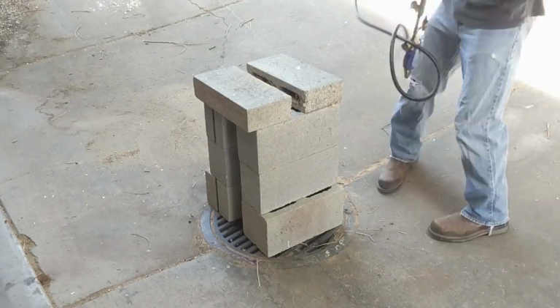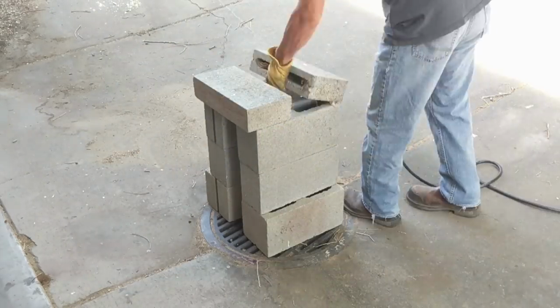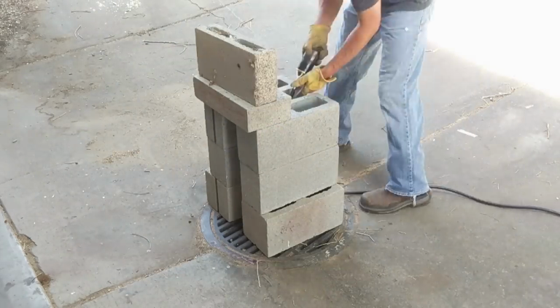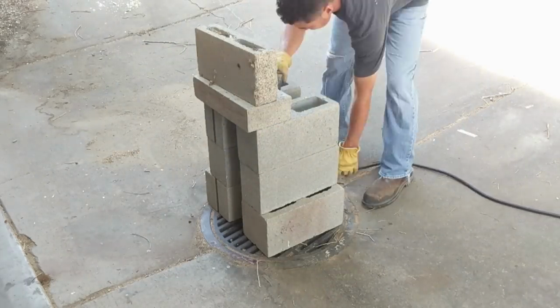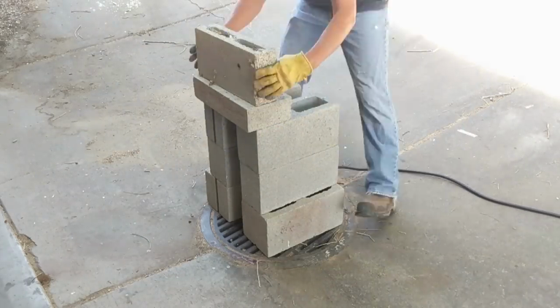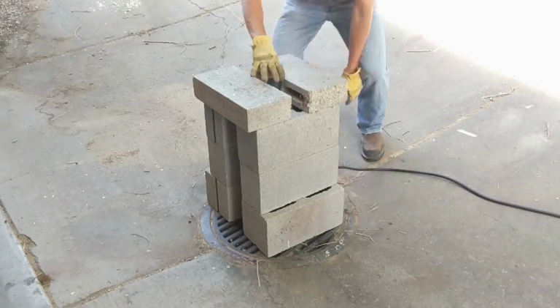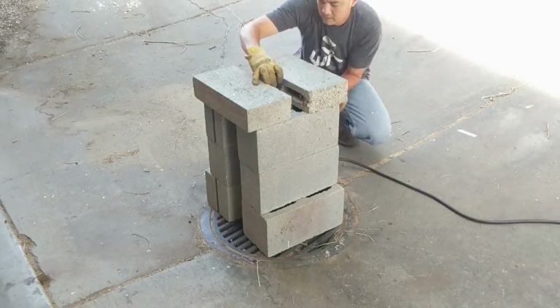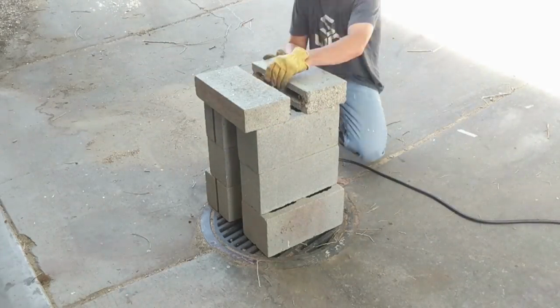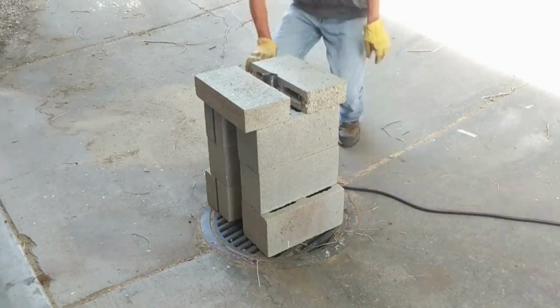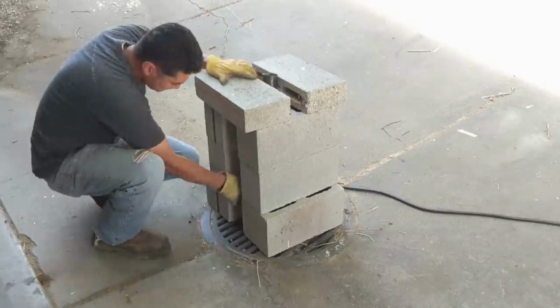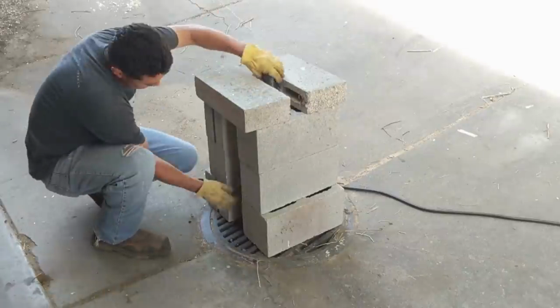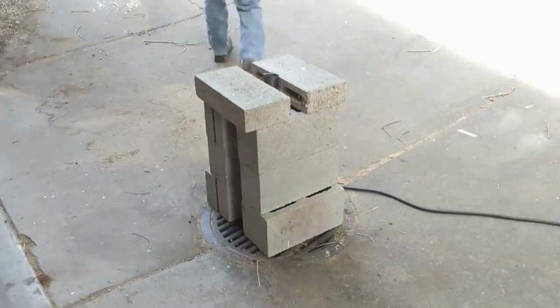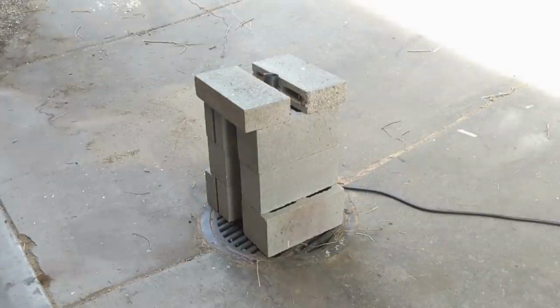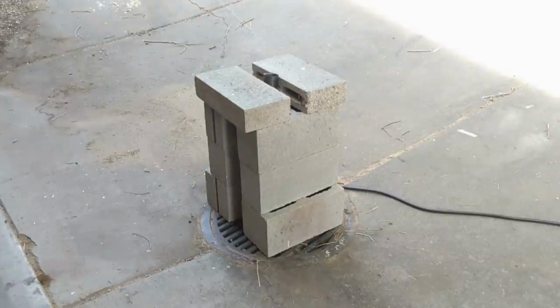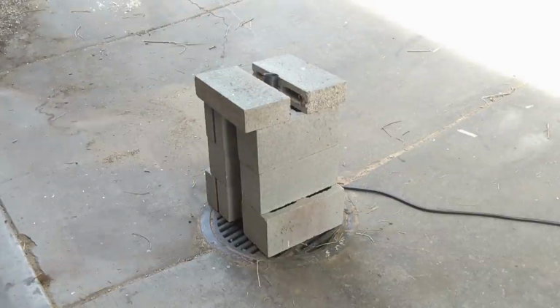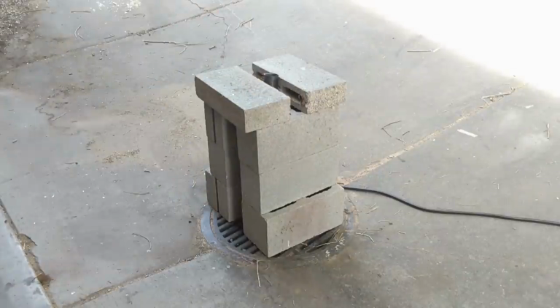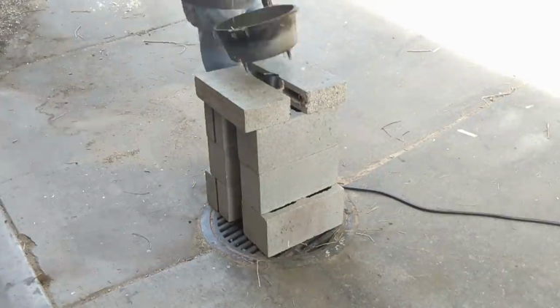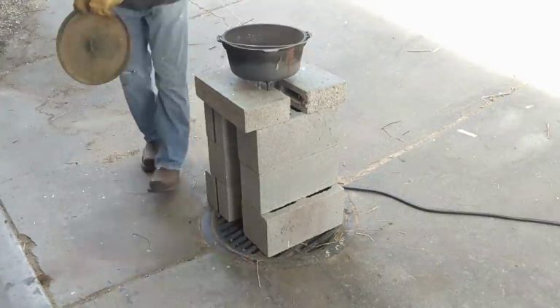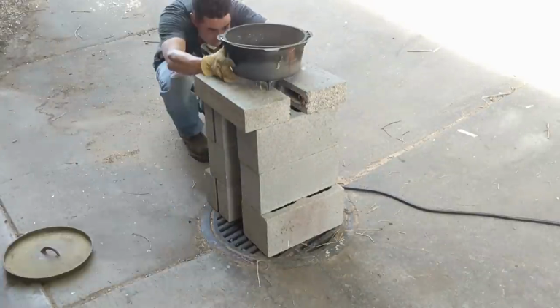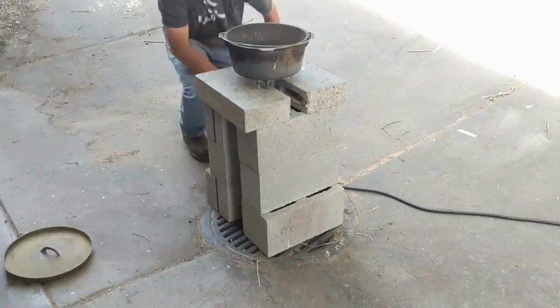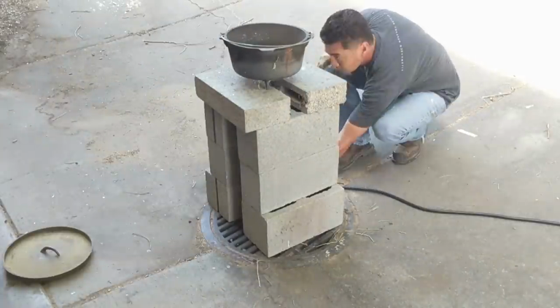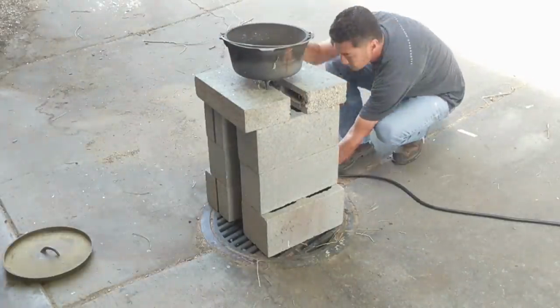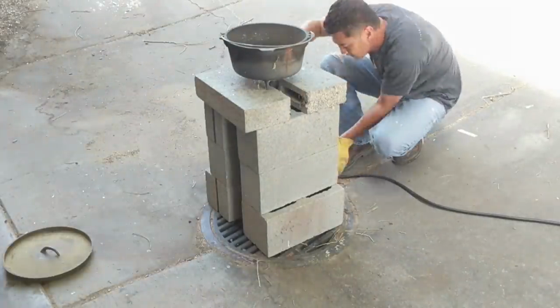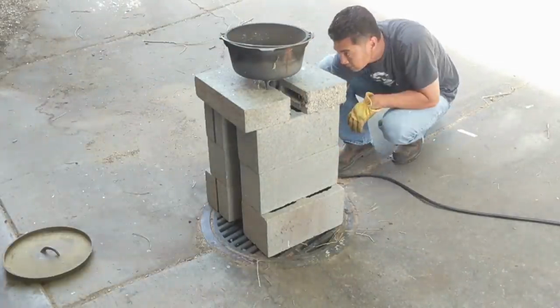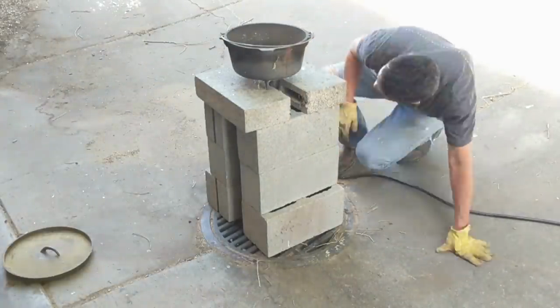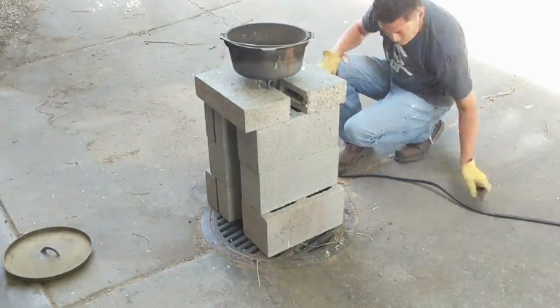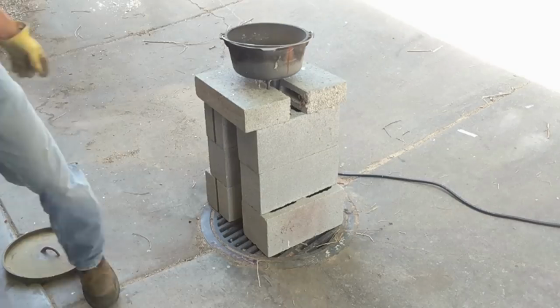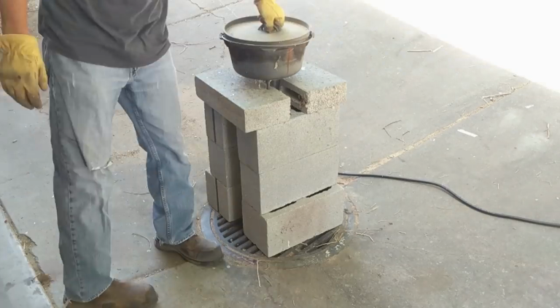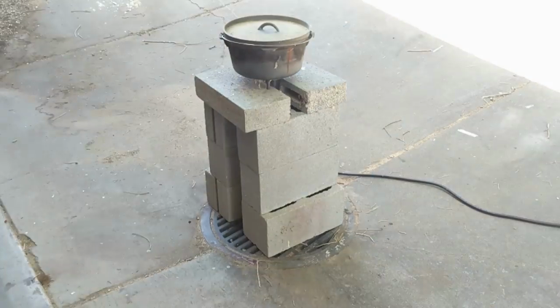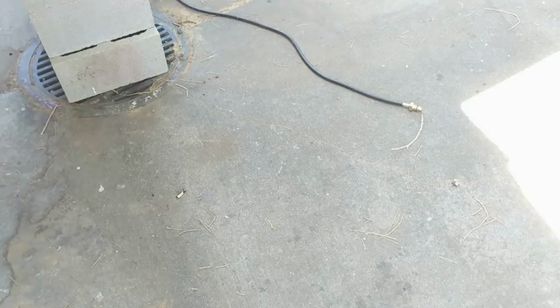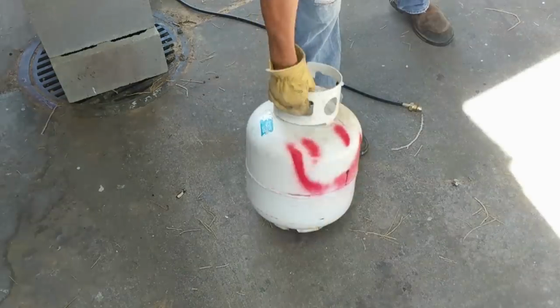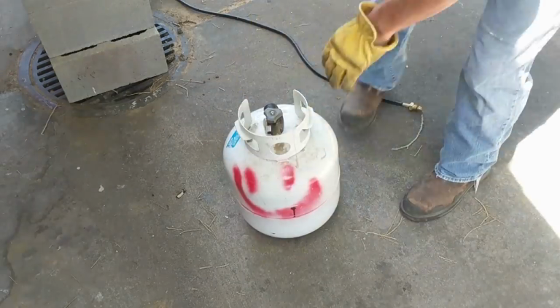To melt my scrap I use a Harbor Freight weed burner propane torch and a nice stack of cinder blocks. I got this cast iron Dutch oven on sale pretty cheap — it holds a lot of lead and works great for this.